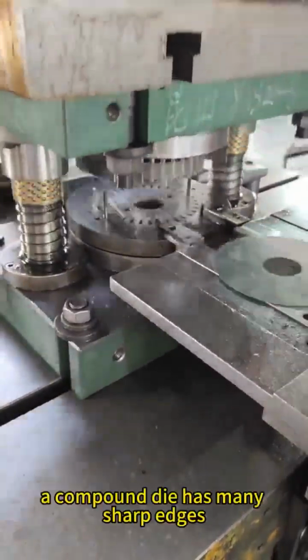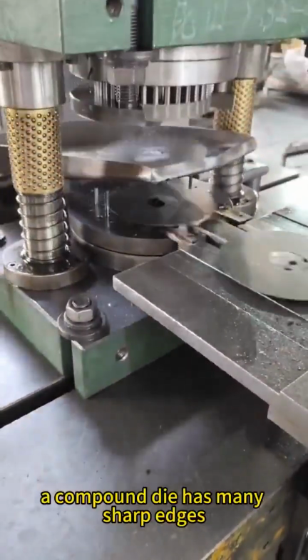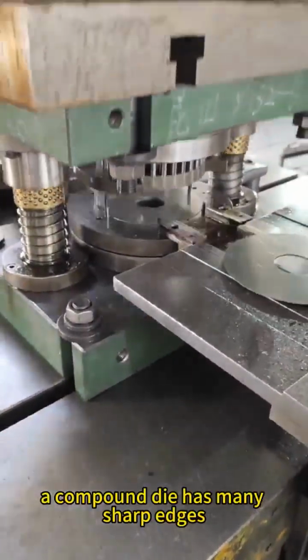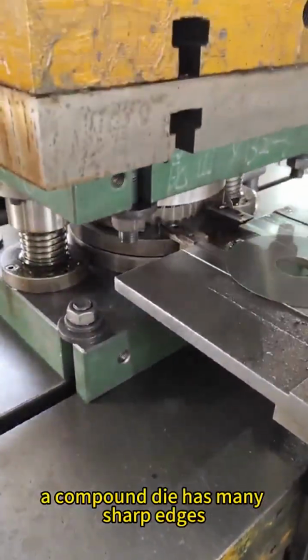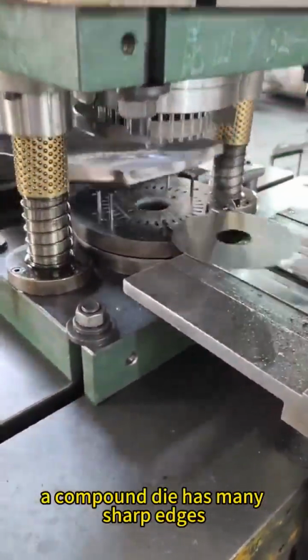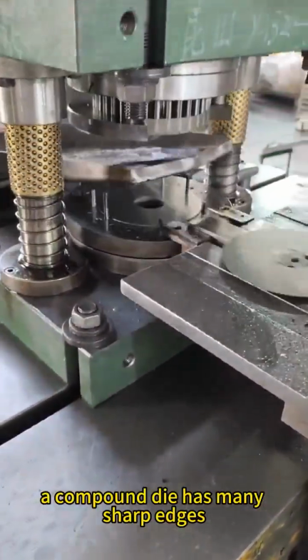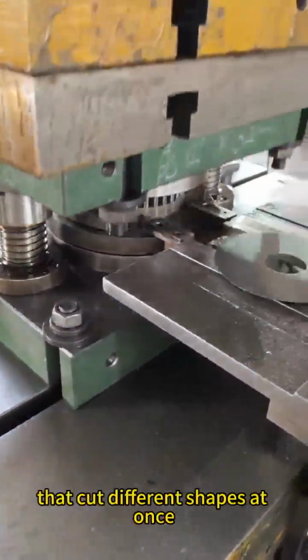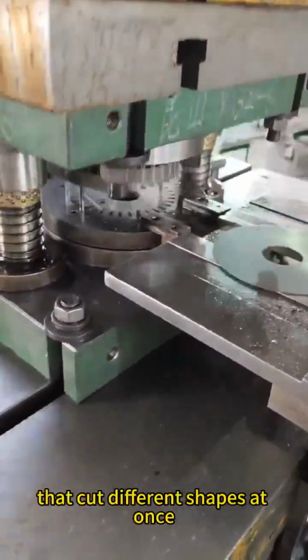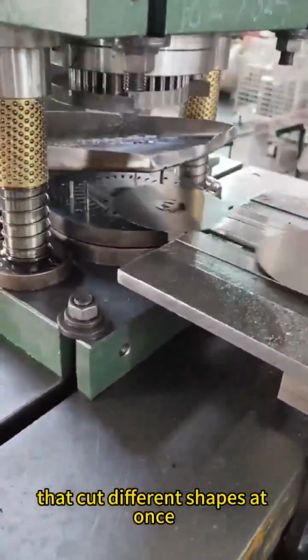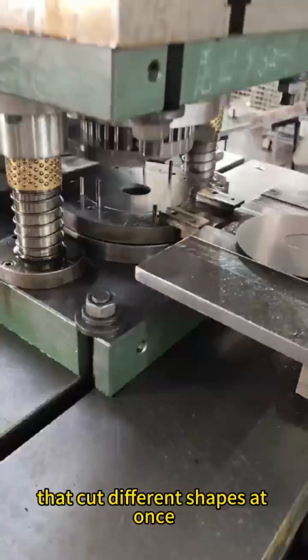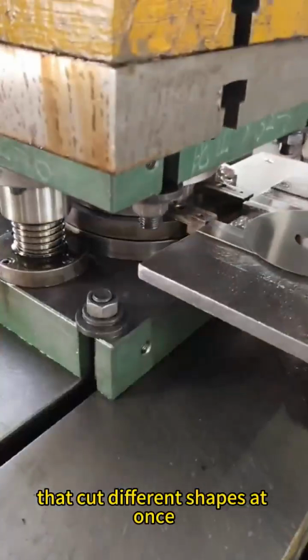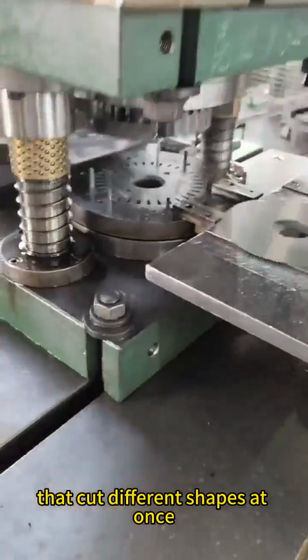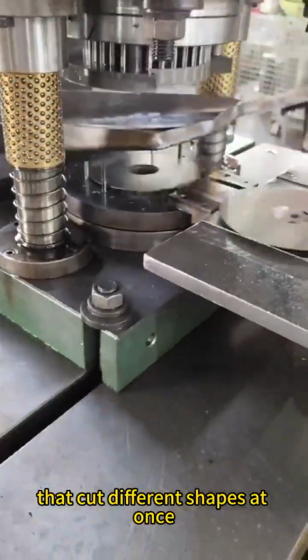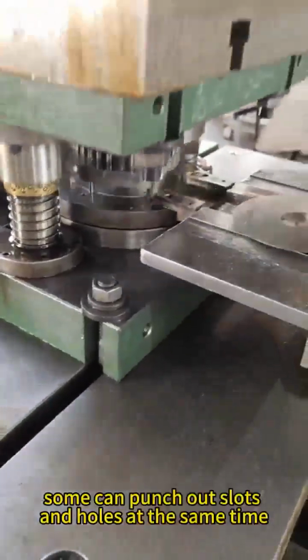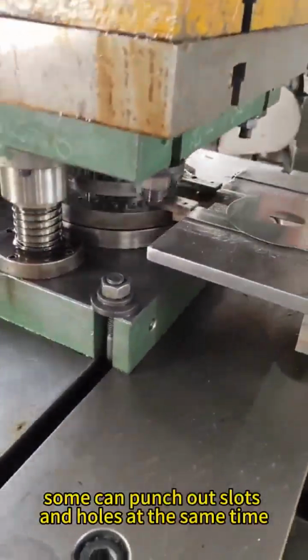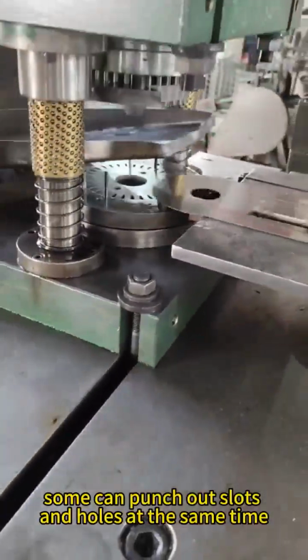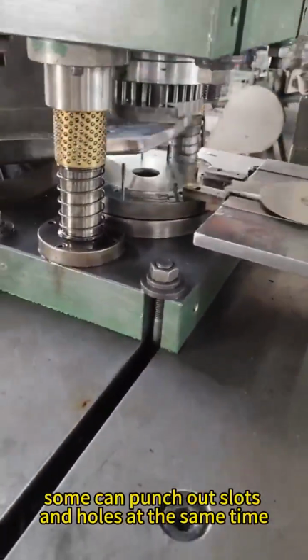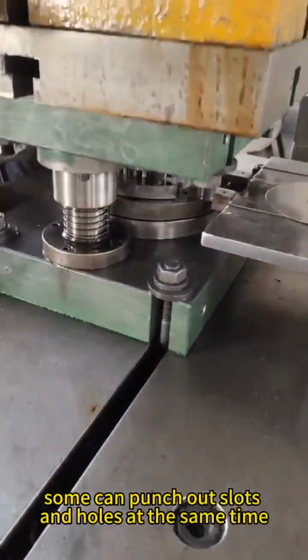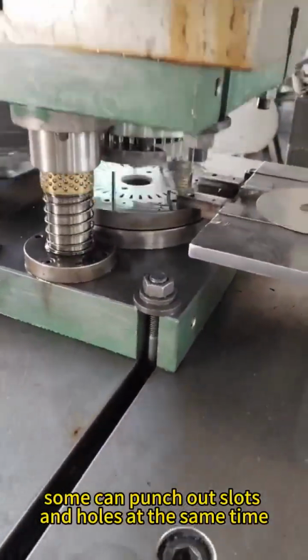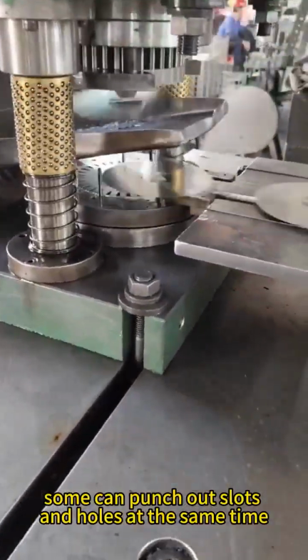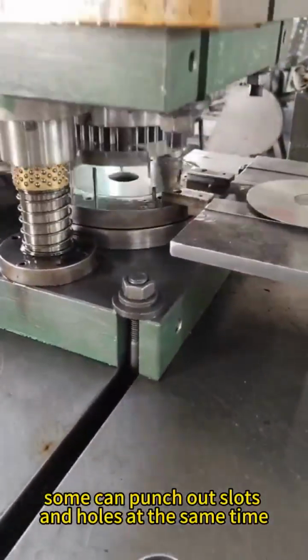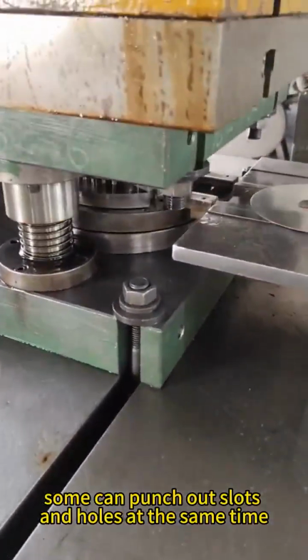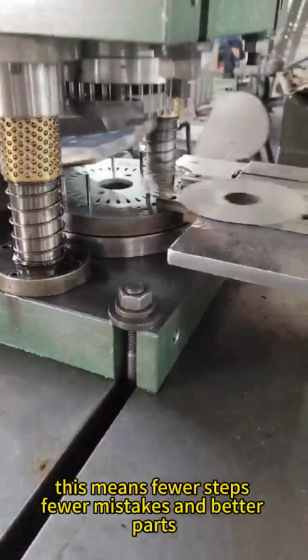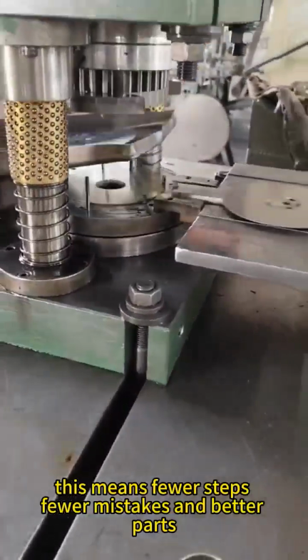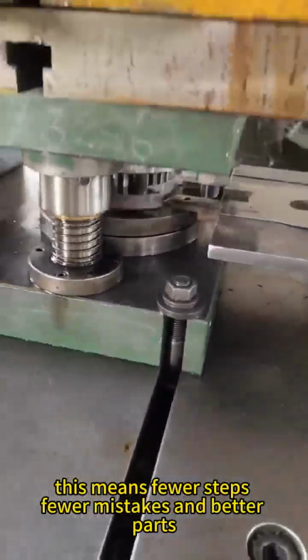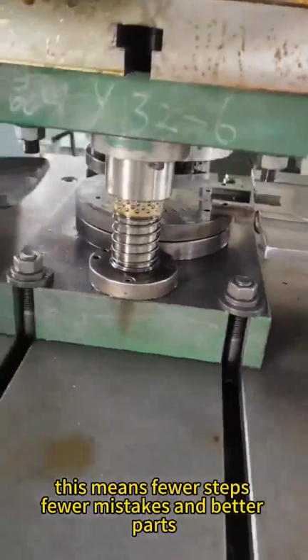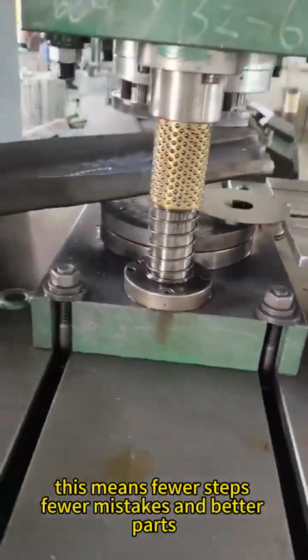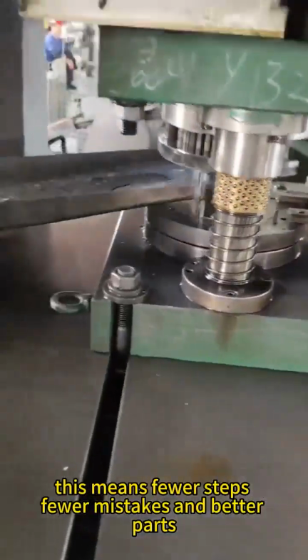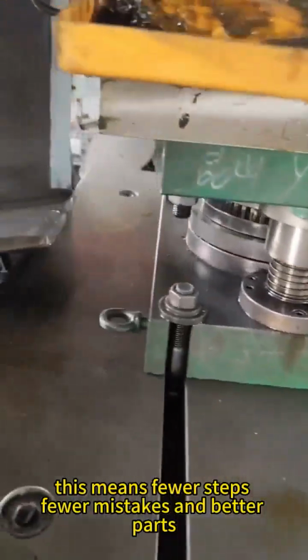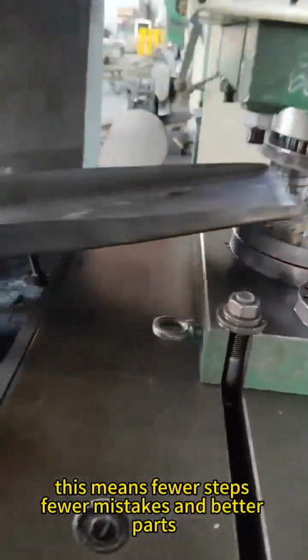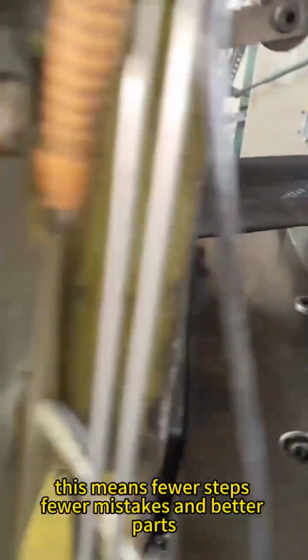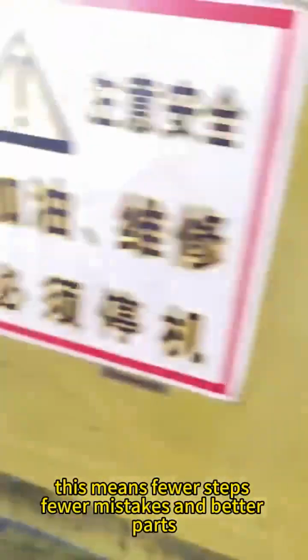A compound die has many sharp edges that cut different shapes at once. Some can punch out slots and holes at the same time. This means fewer steps, fewer mistakes, and better parts.